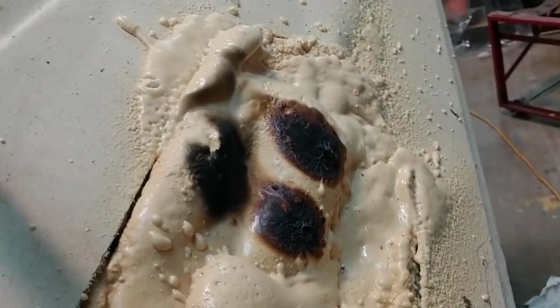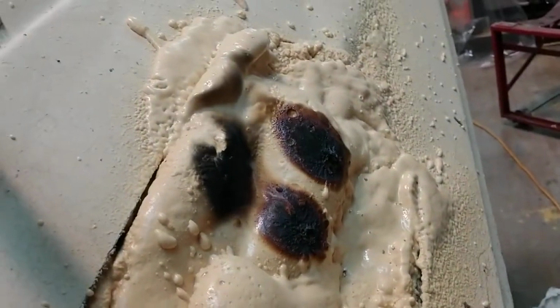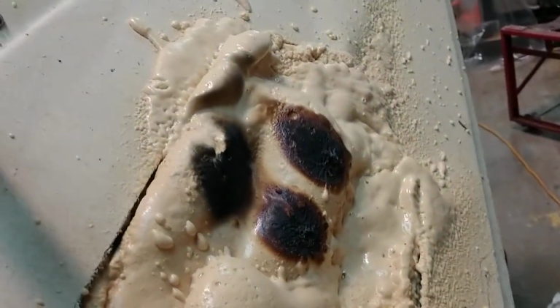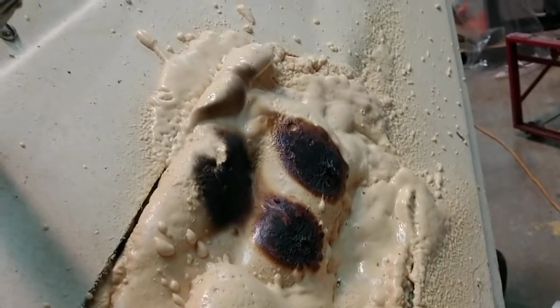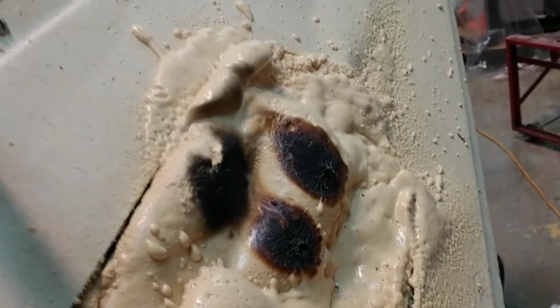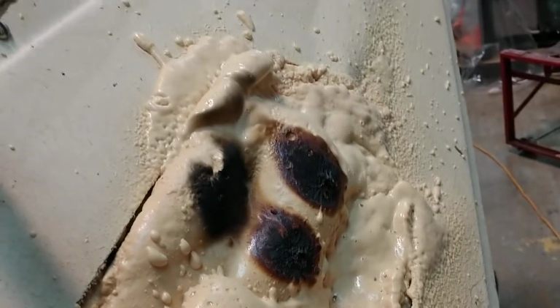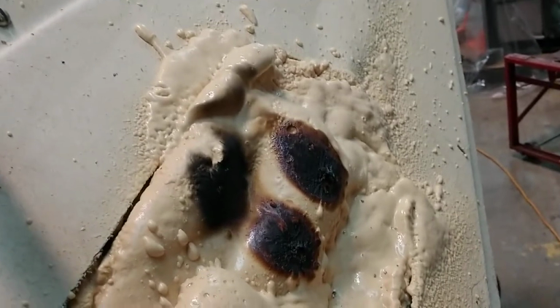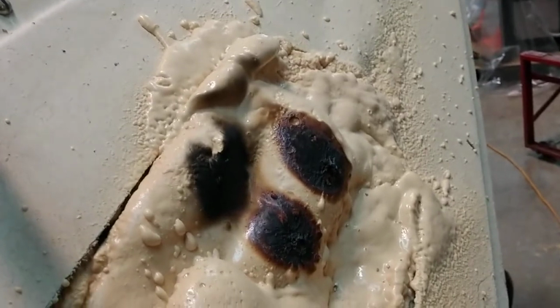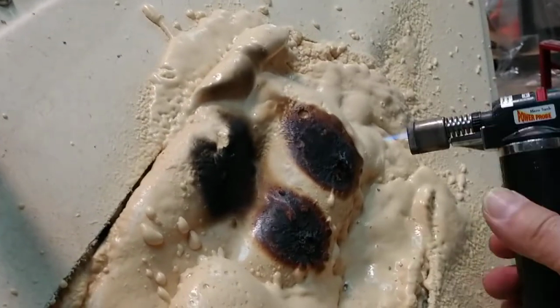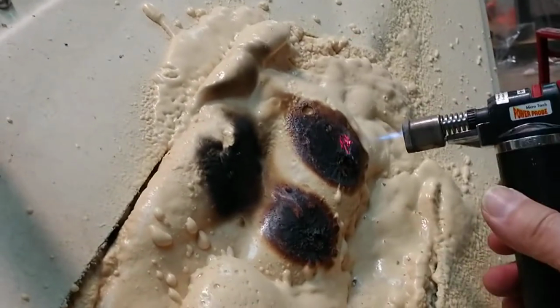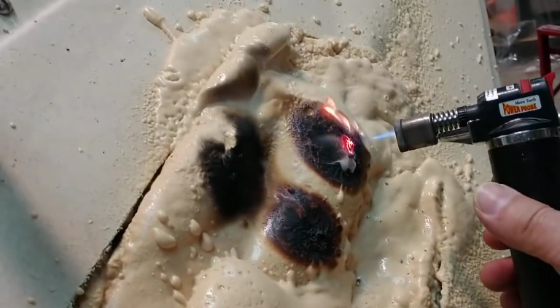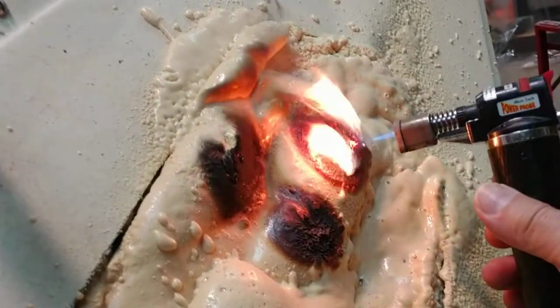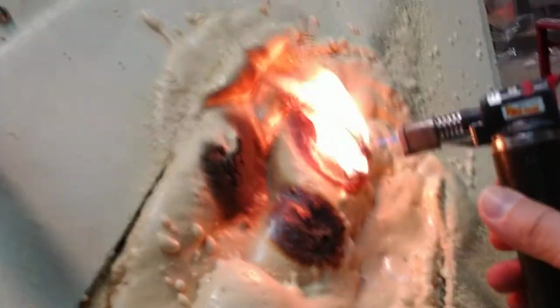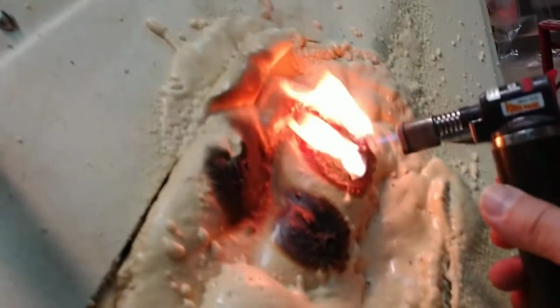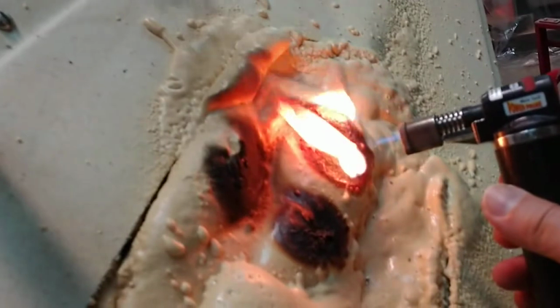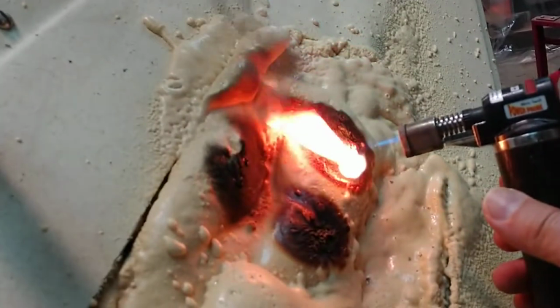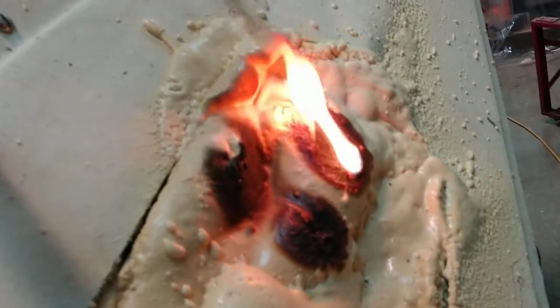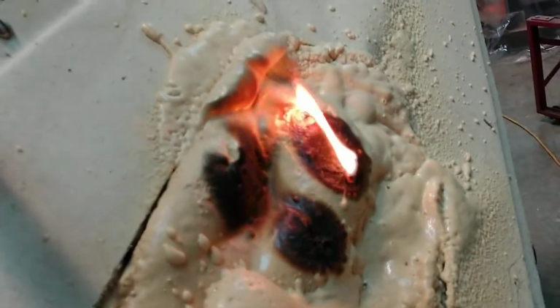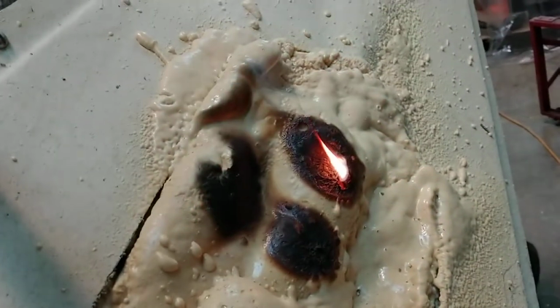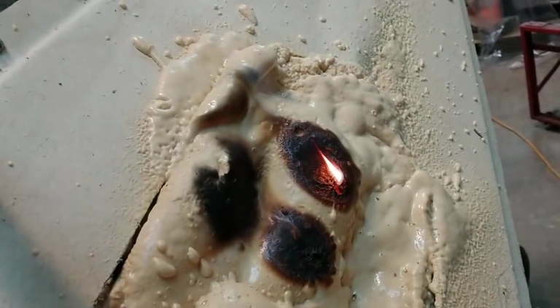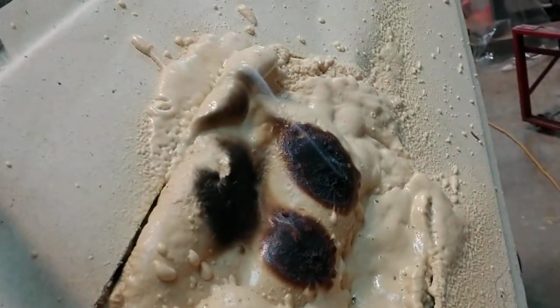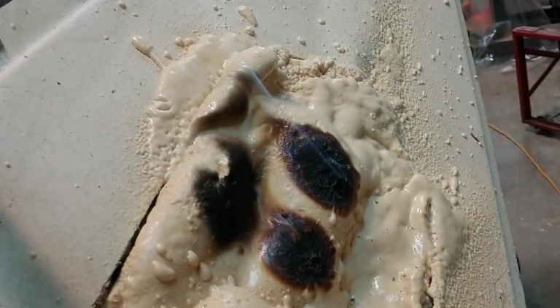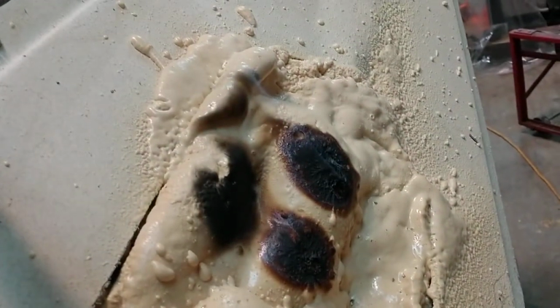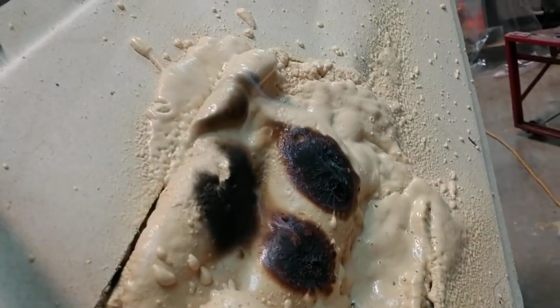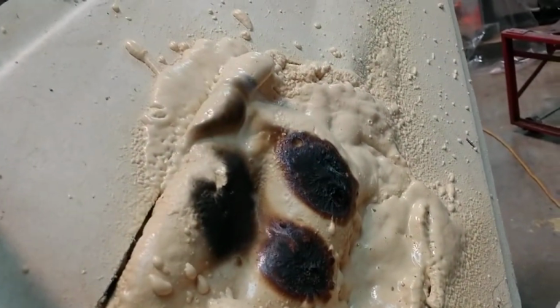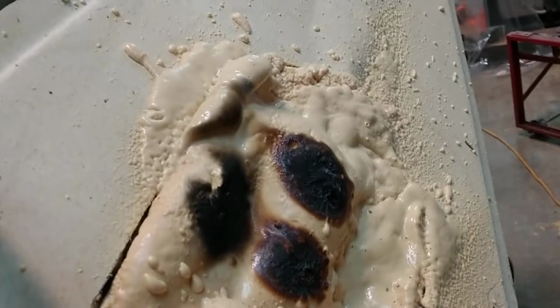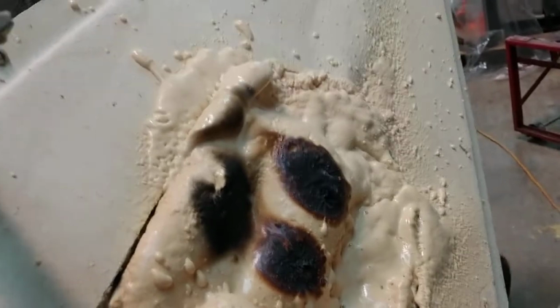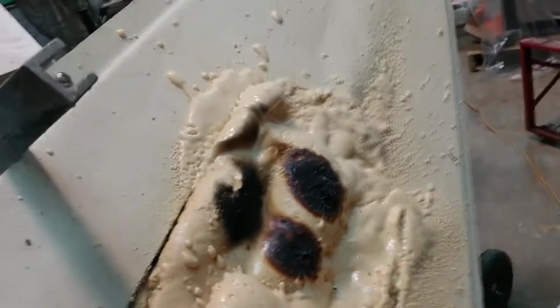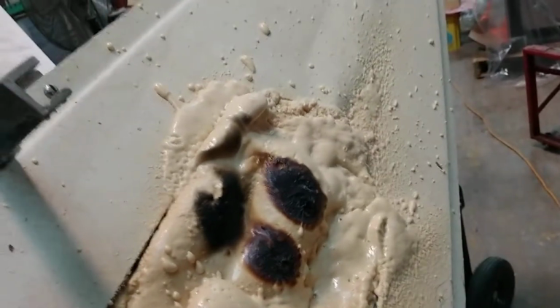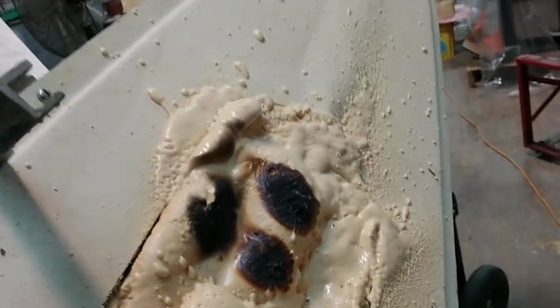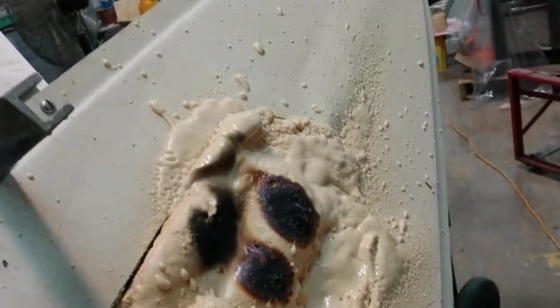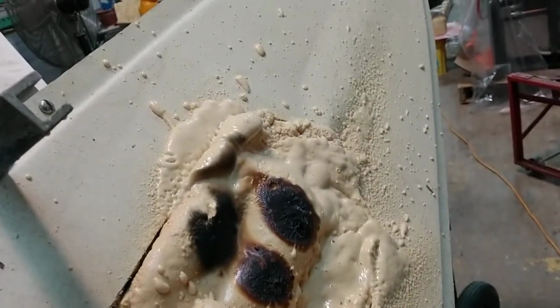And like I said, an electrical welding would not even ignite it. Direct contact with a very hot flame is what it takes, and as soon as the flame is removed, the fire goes out. Hopefully that'll take care of it for you — talk to you soon.